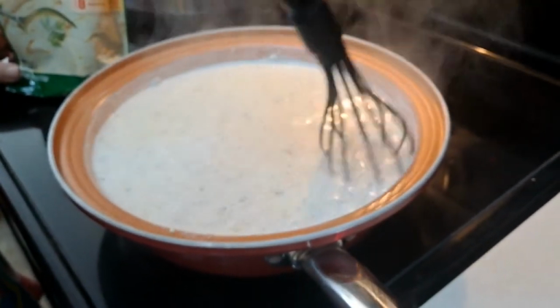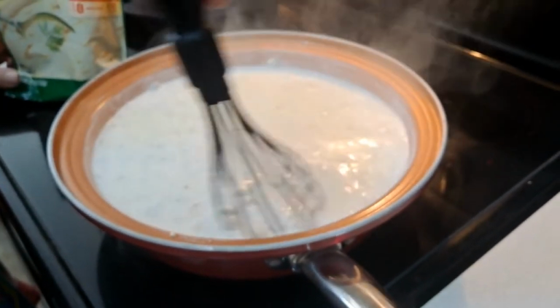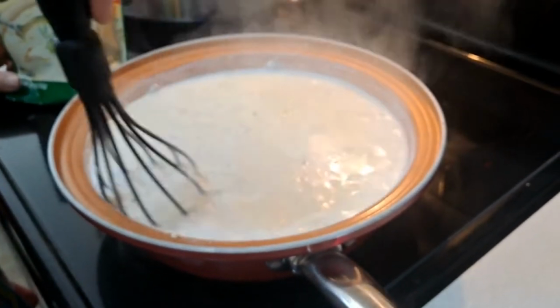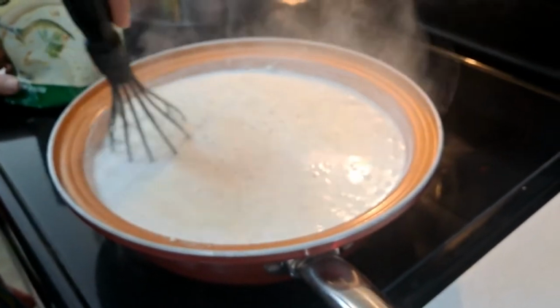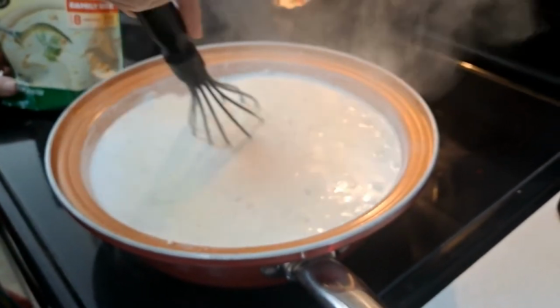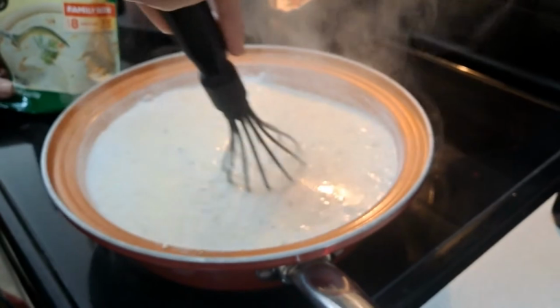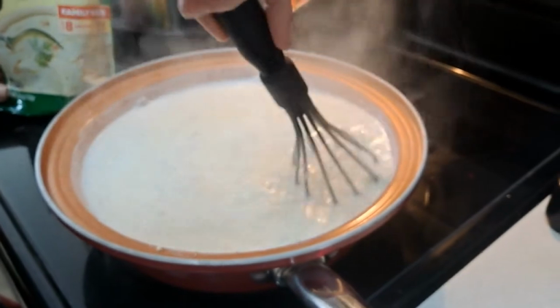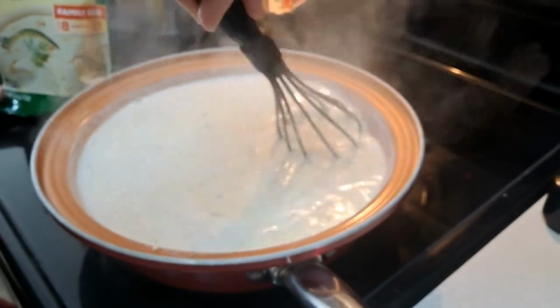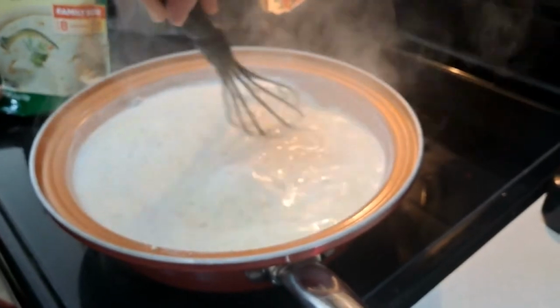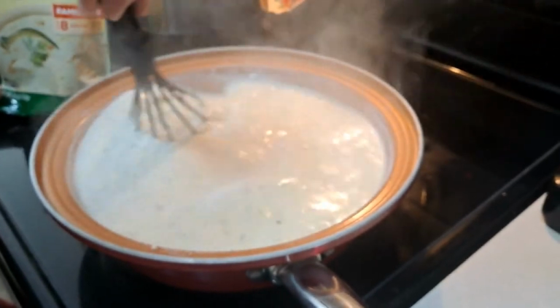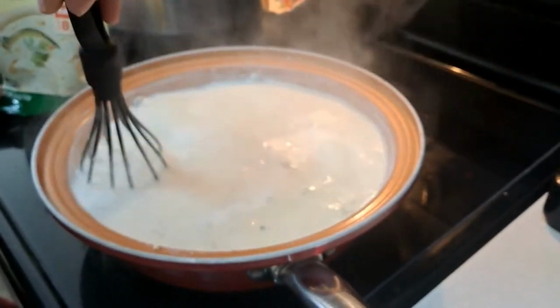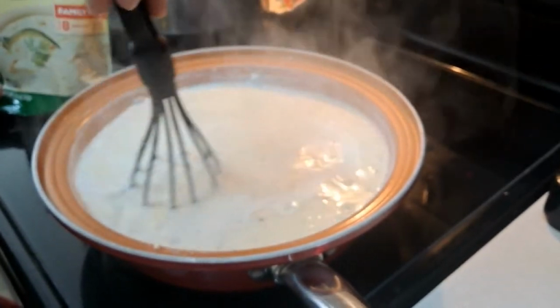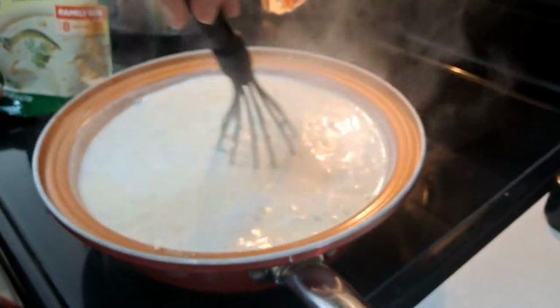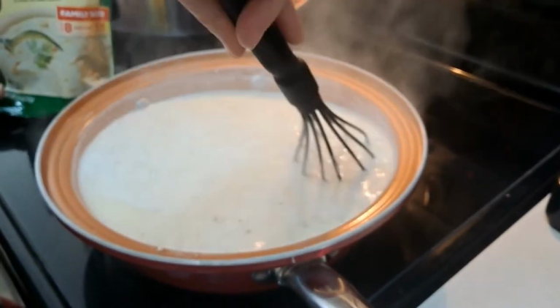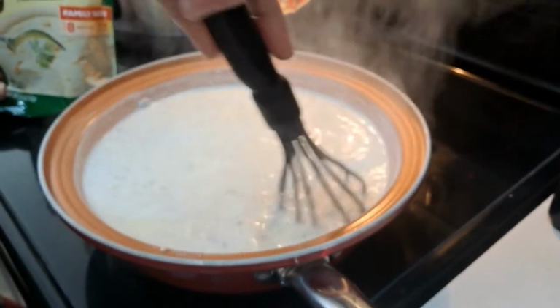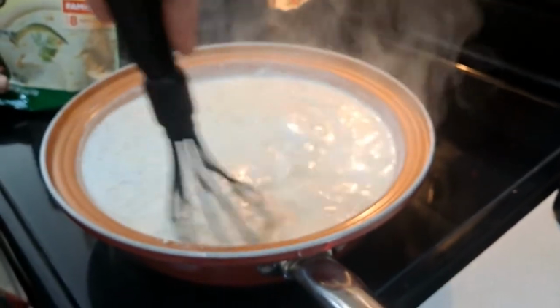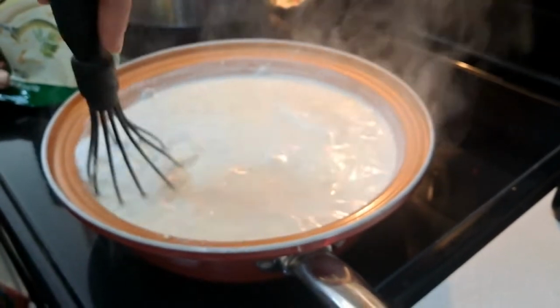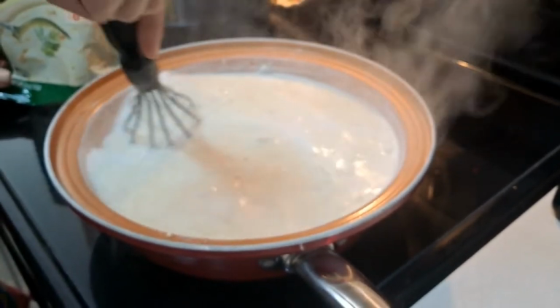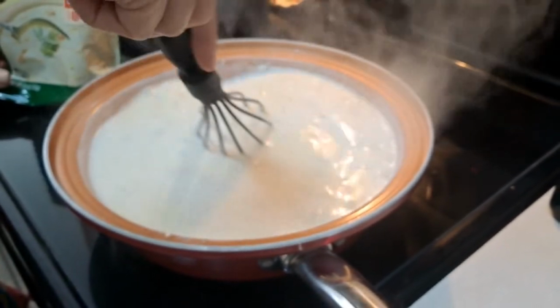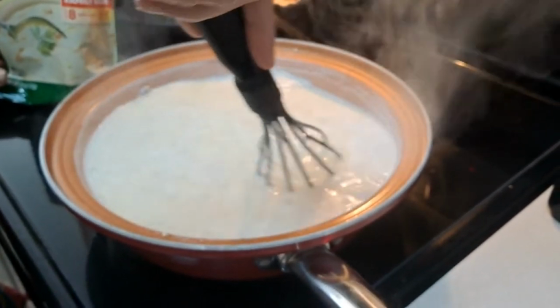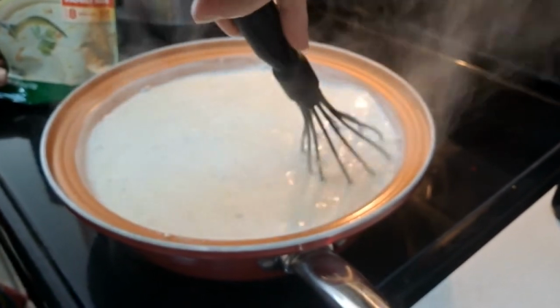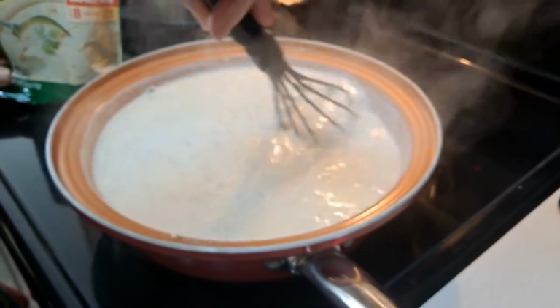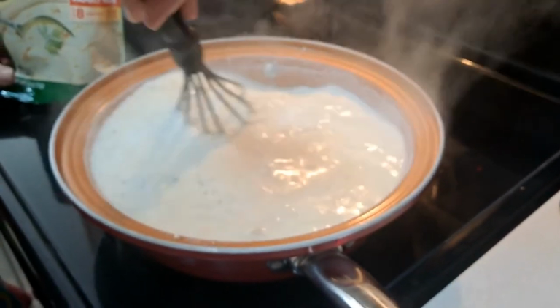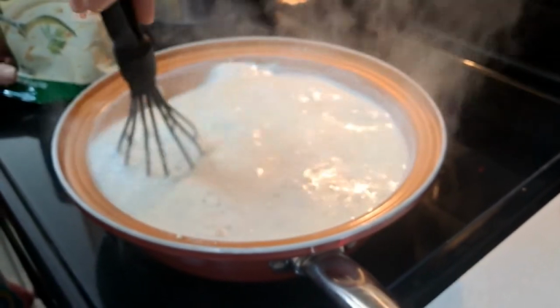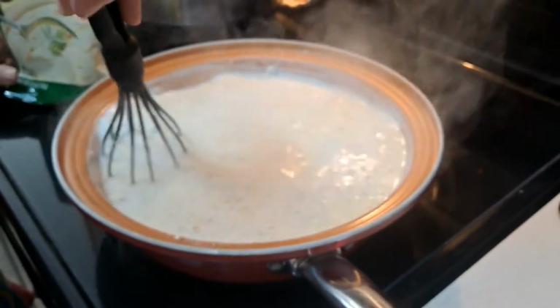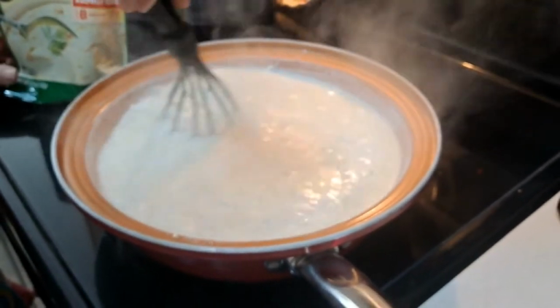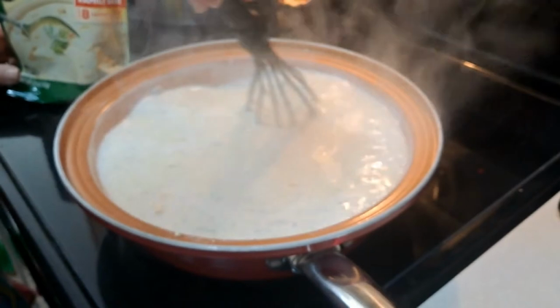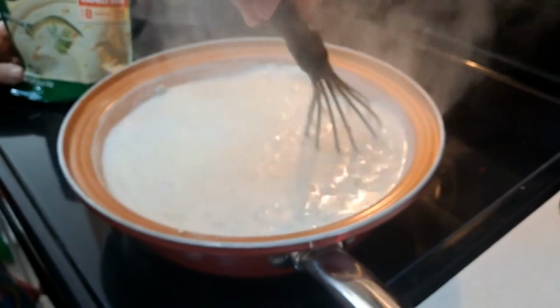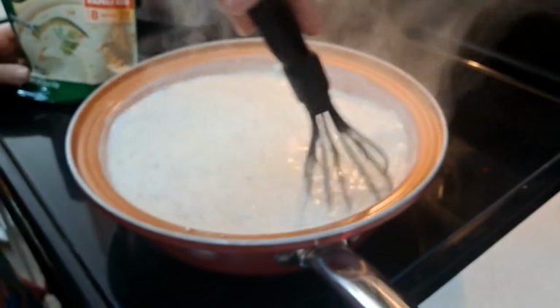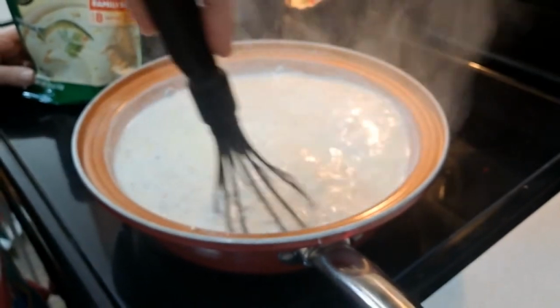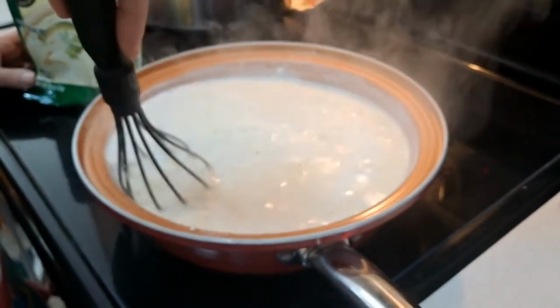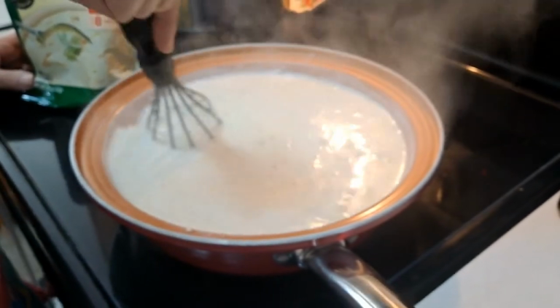I always call it a Crock-Pot. I guess Grandma calls it a Crock-Pot, Dad calls it a Crock-Pot, Mom calls it a Crock-Pot. It's a slow cooker.